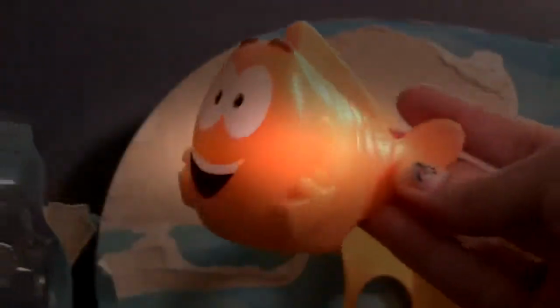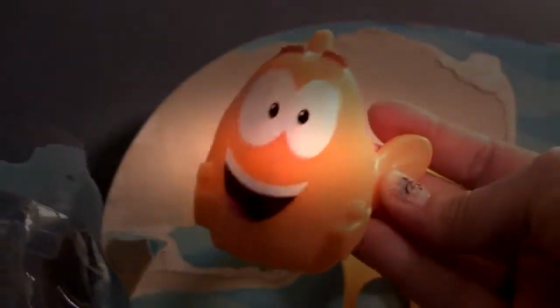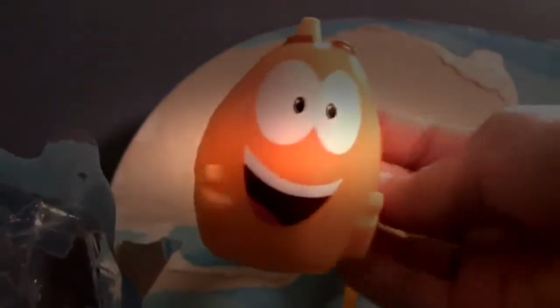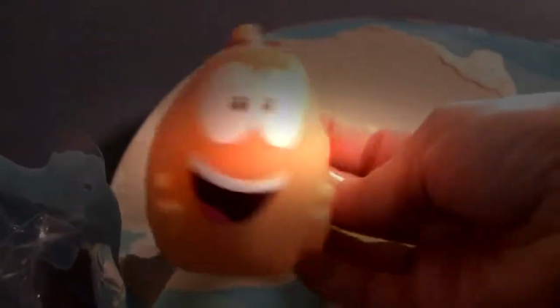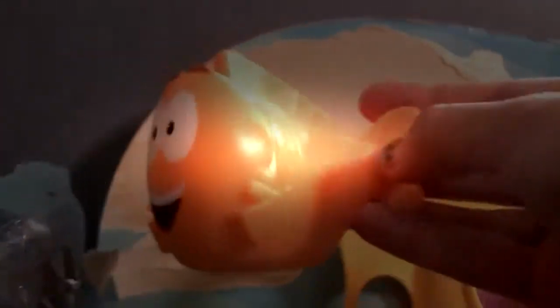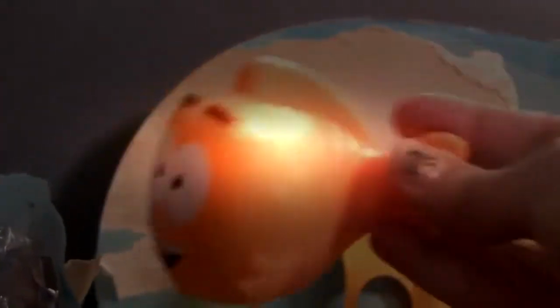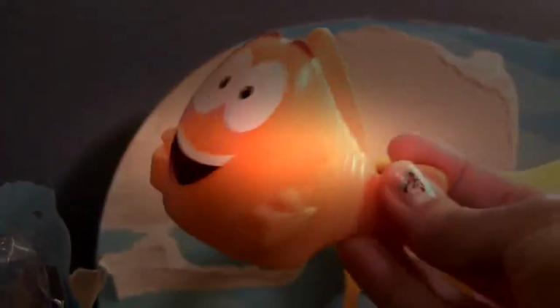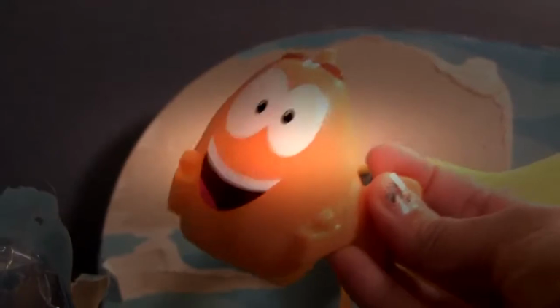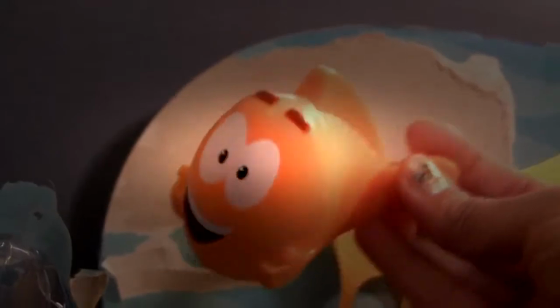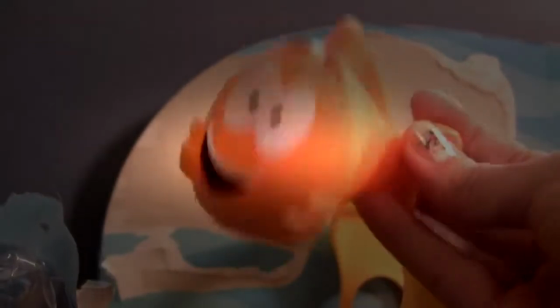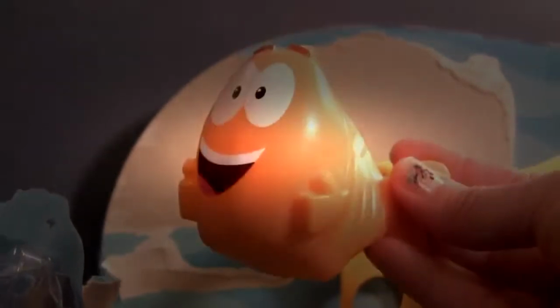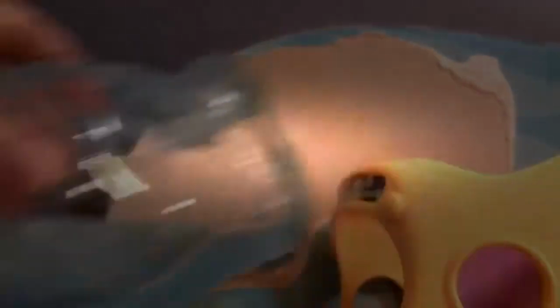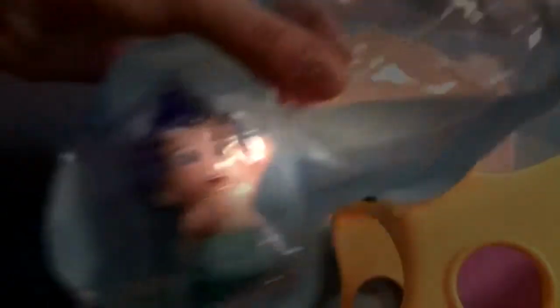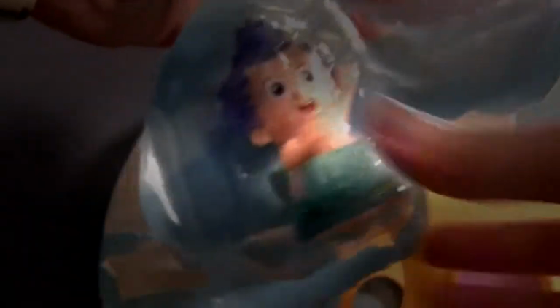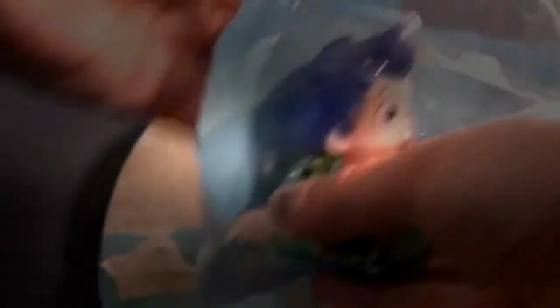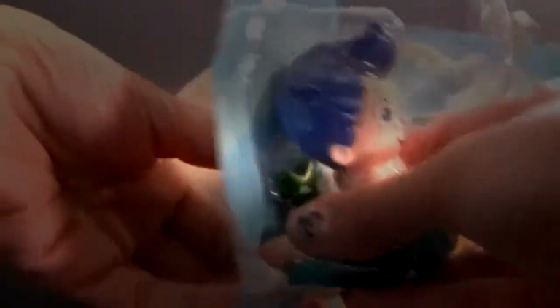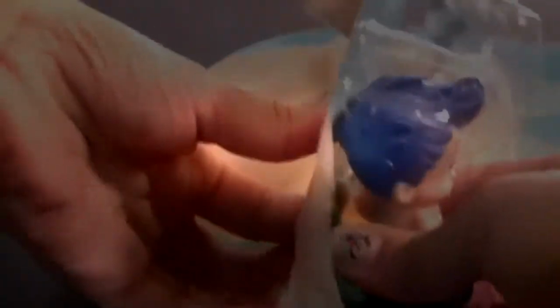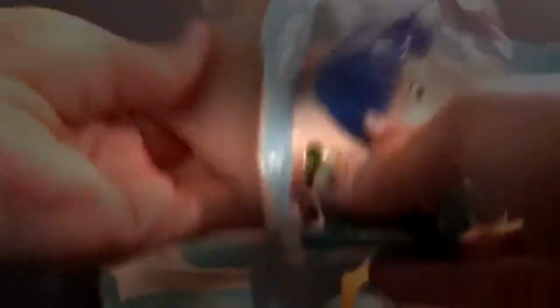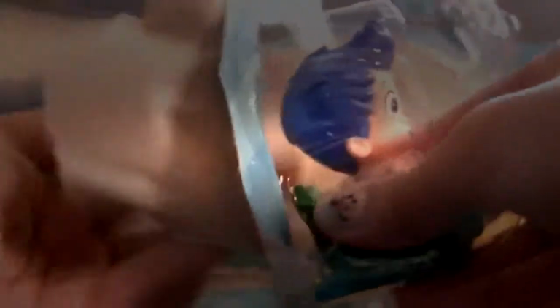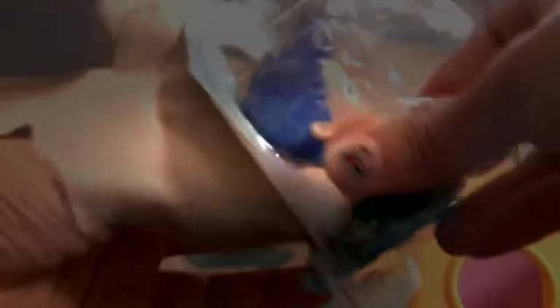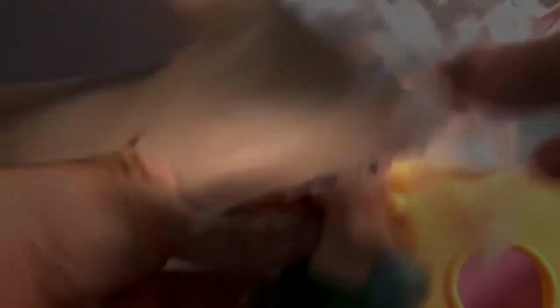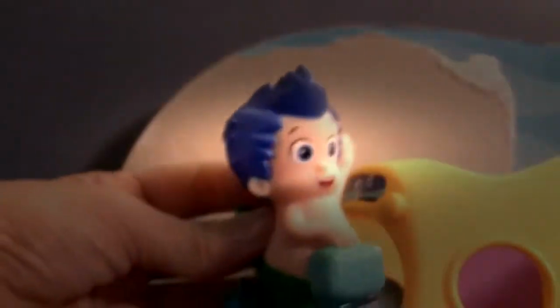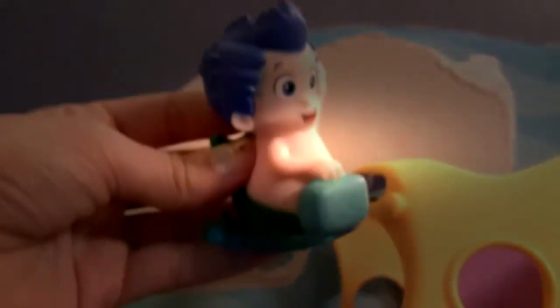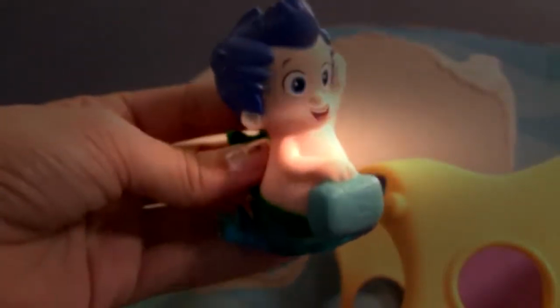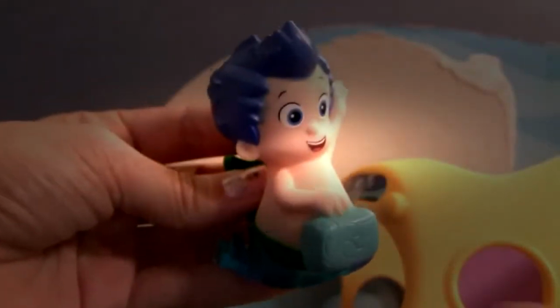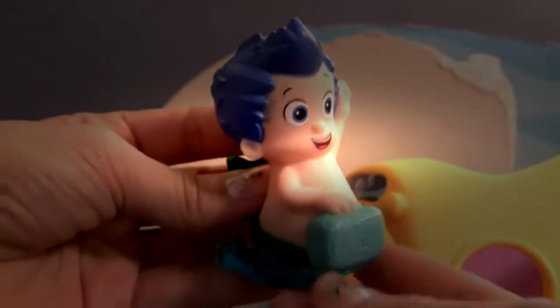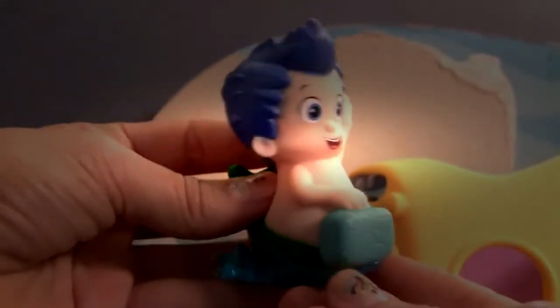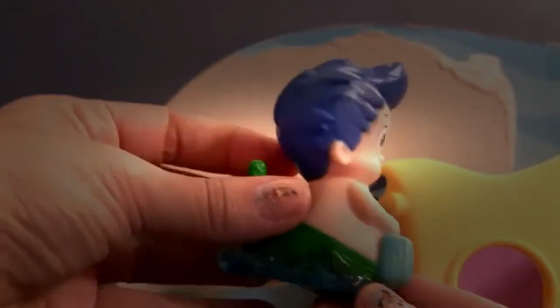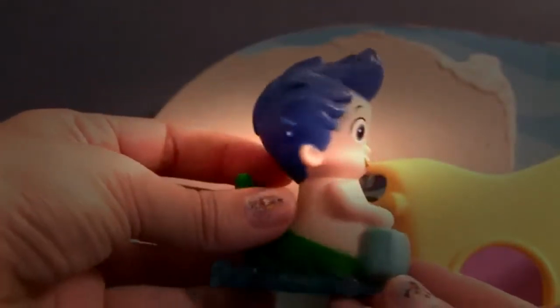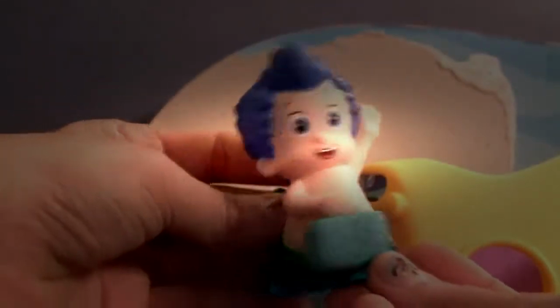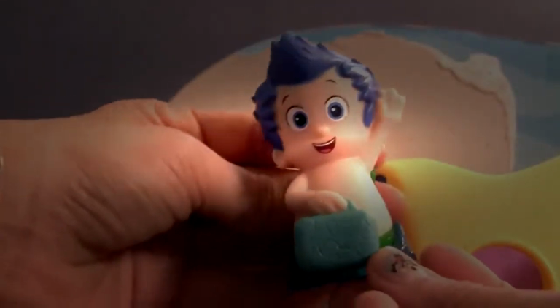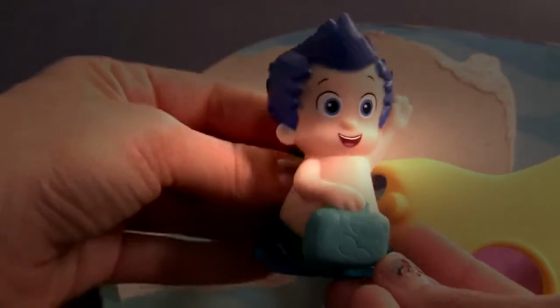Here's Mr. Grouper. He's going to be the bus driver. And Gilly is ready for school with his lunchbox.